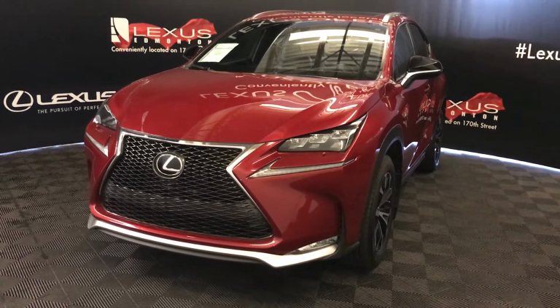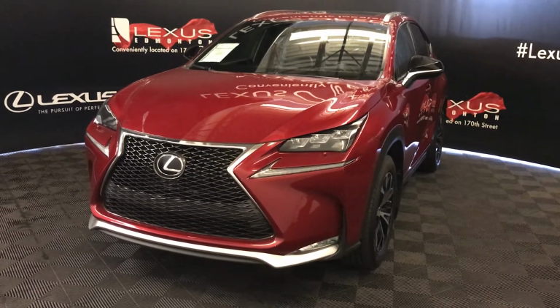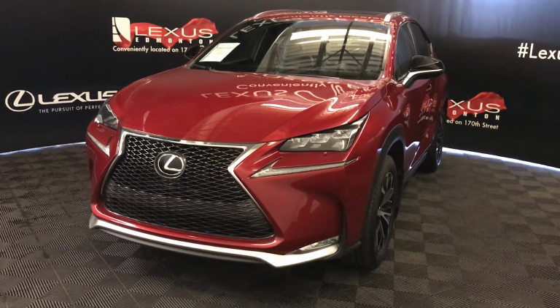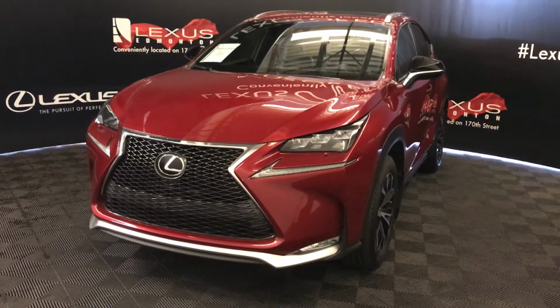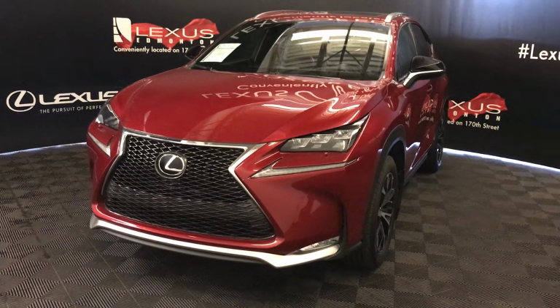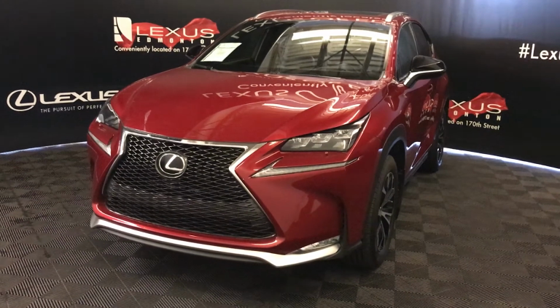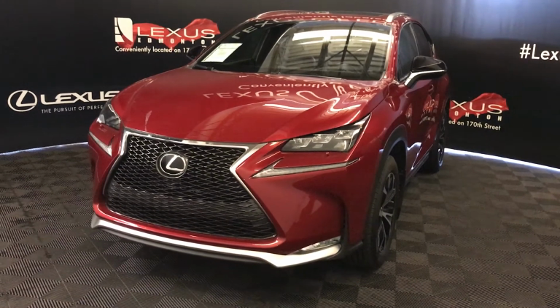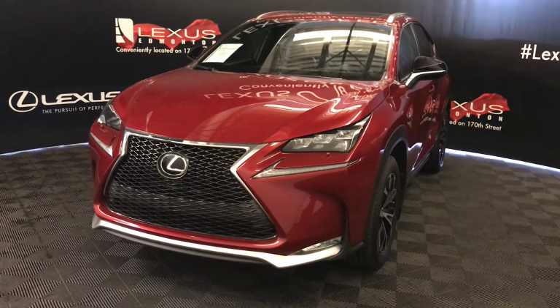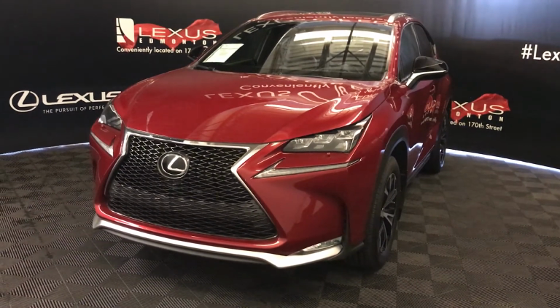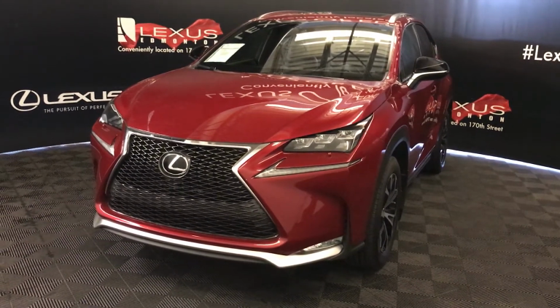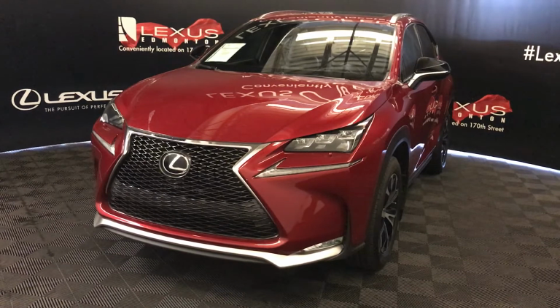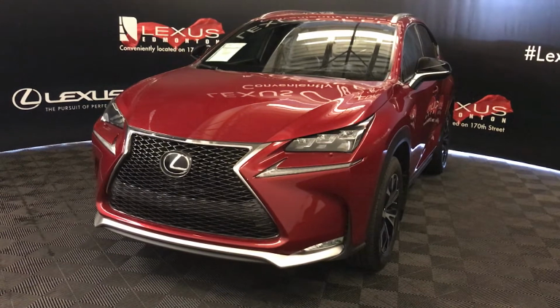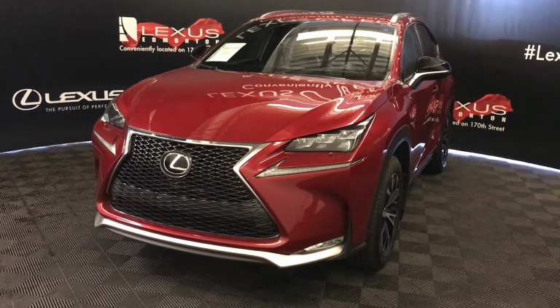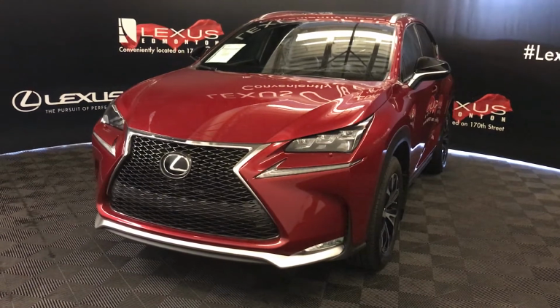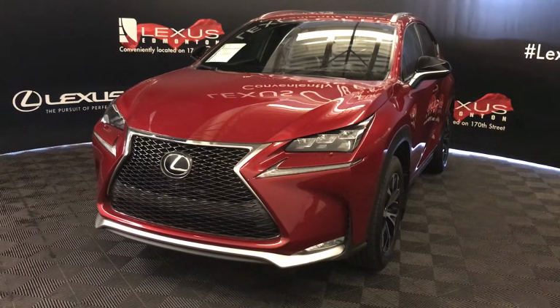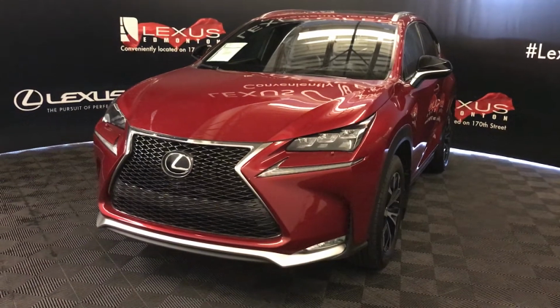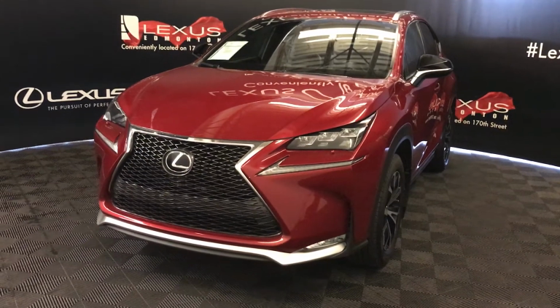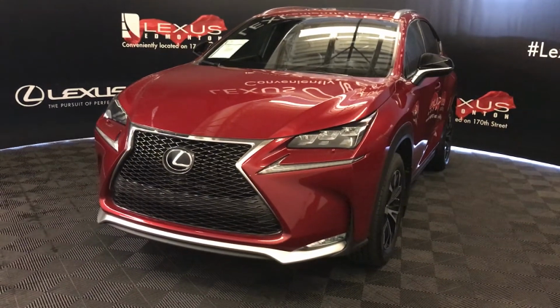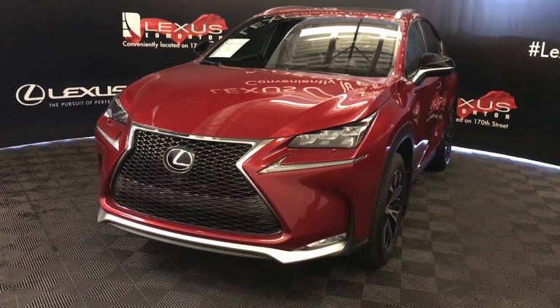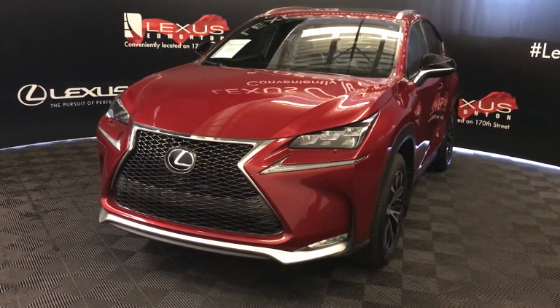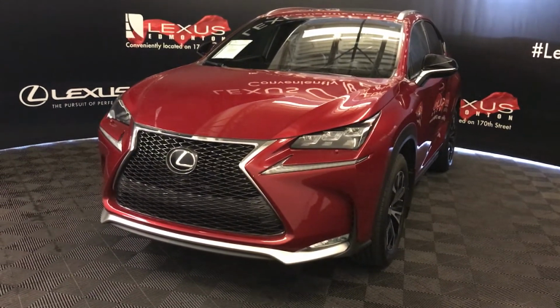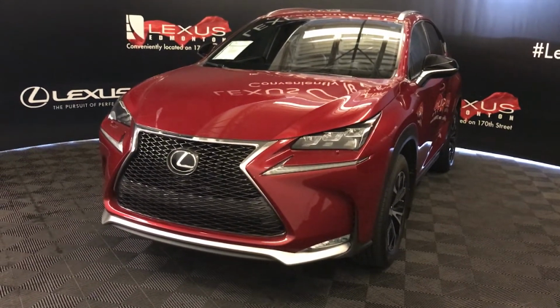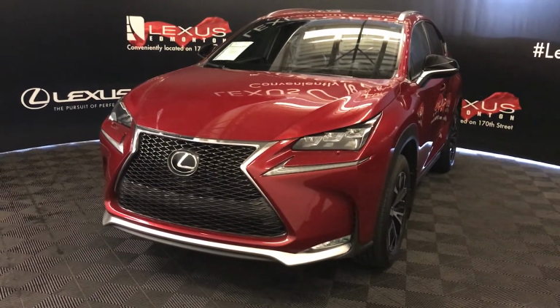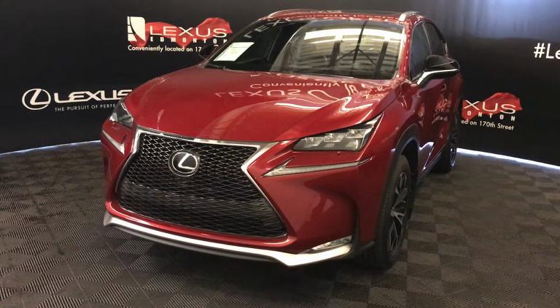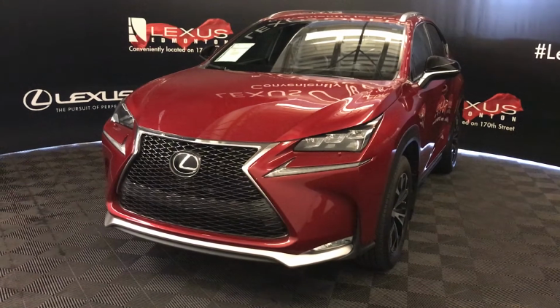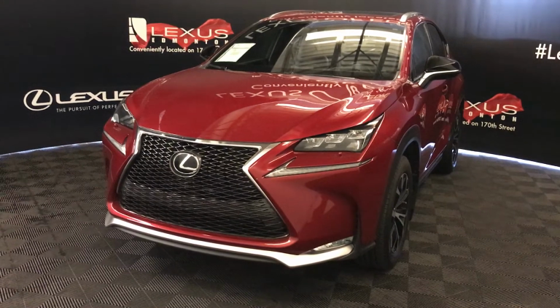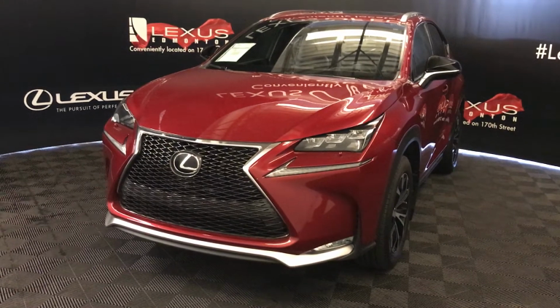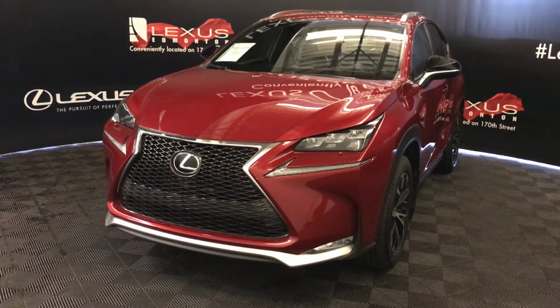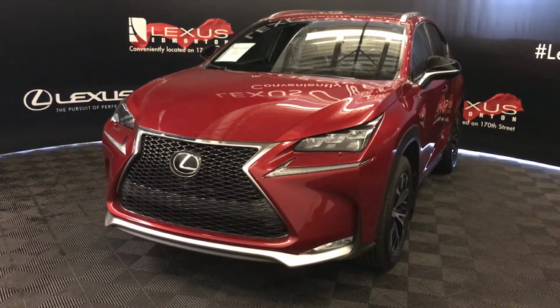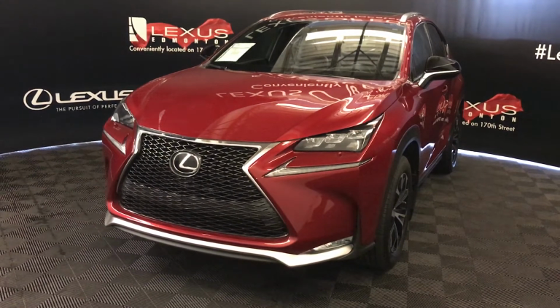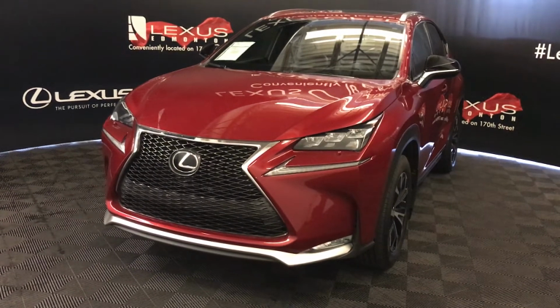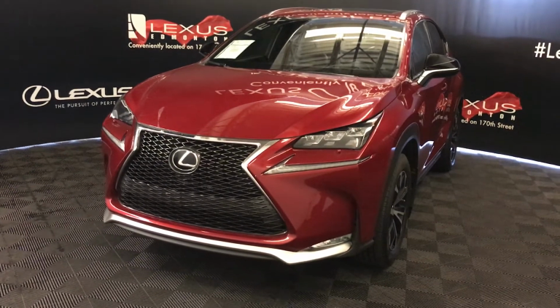We're looking at a used 2015 Lexus NX 200 Turbo. Six-speed automatic, two-litre, four-cylinders, all-wheel drive, and we're looking at the F Sport Series 2 package.